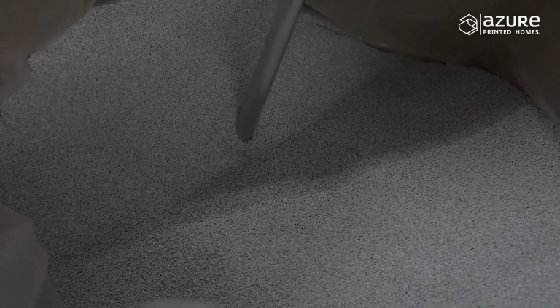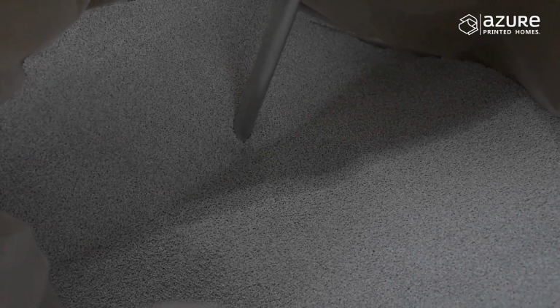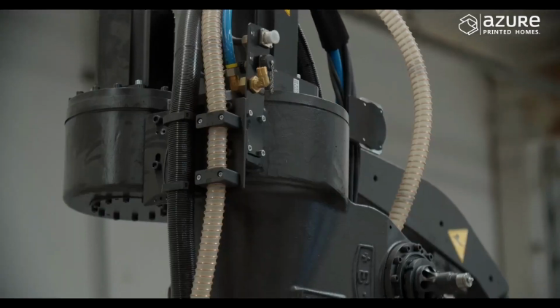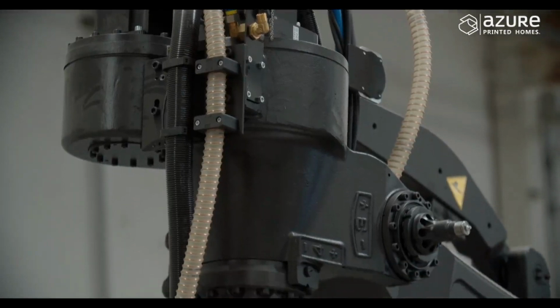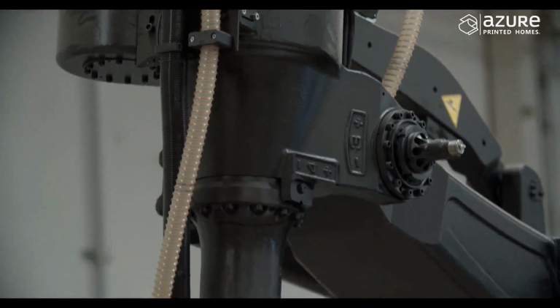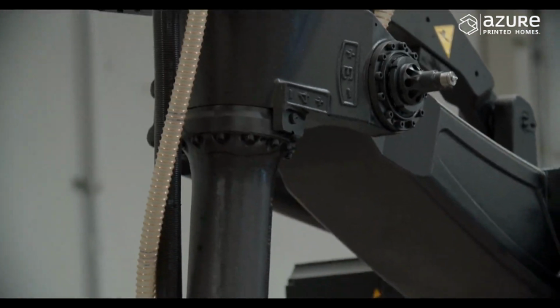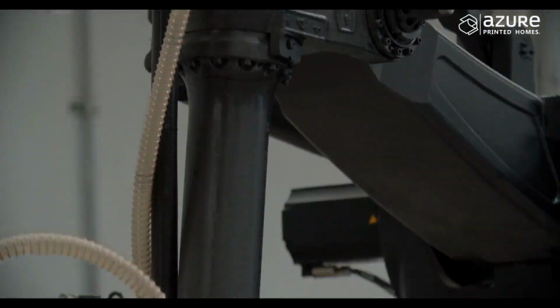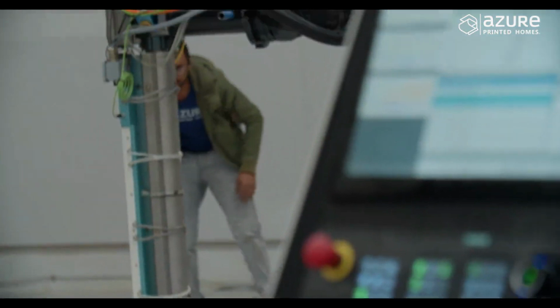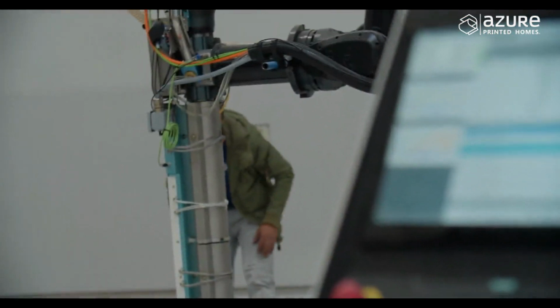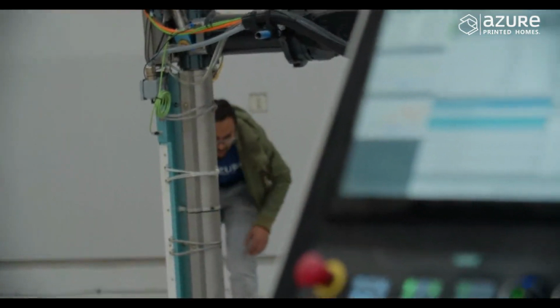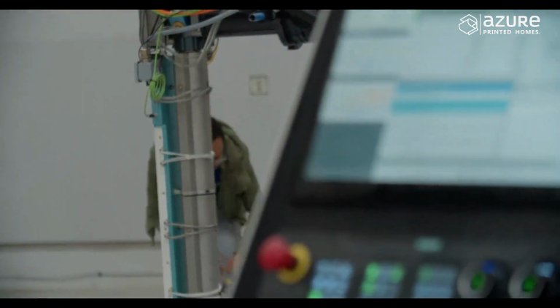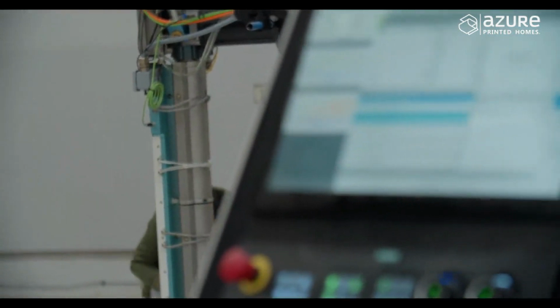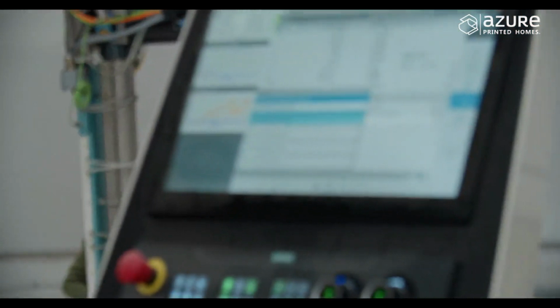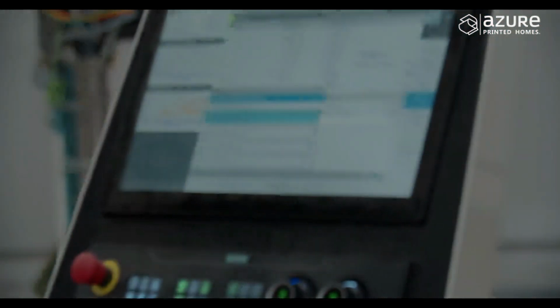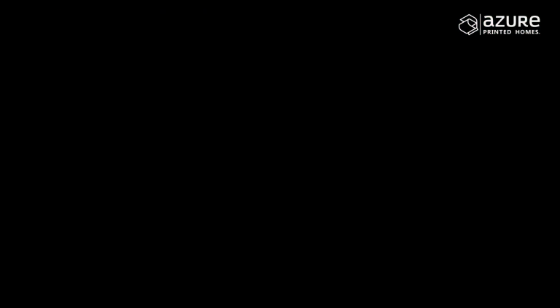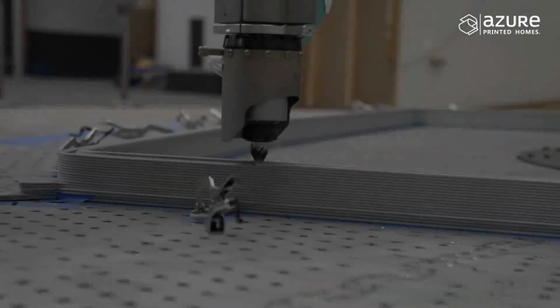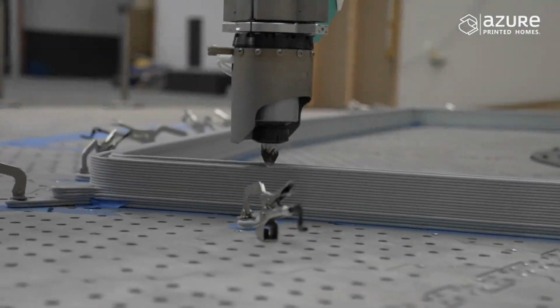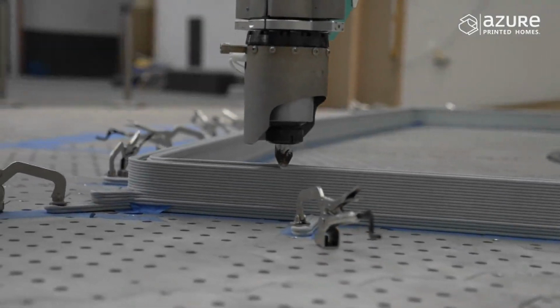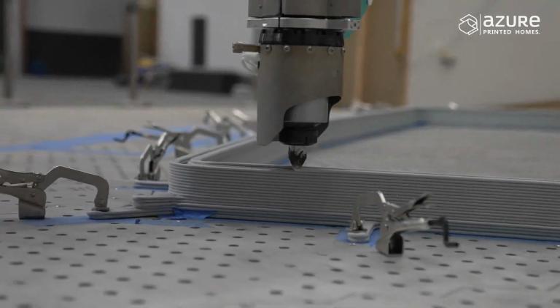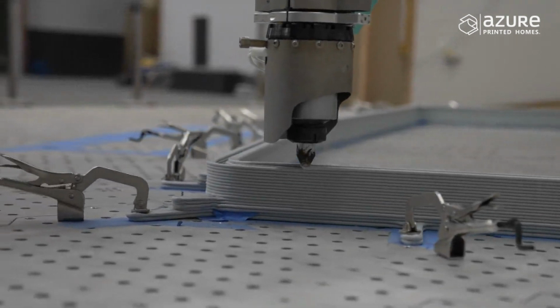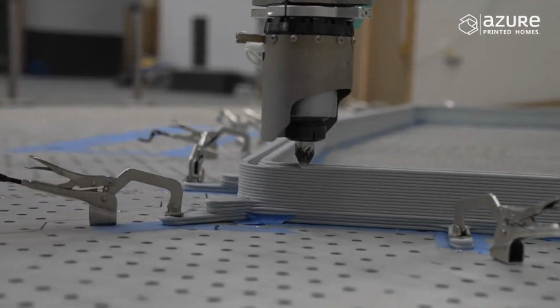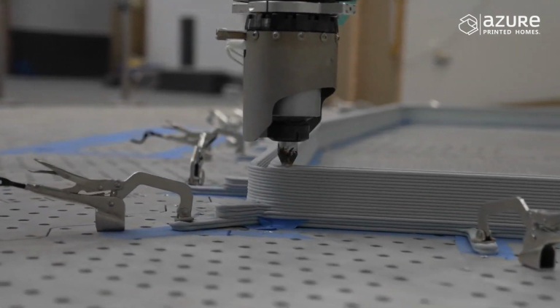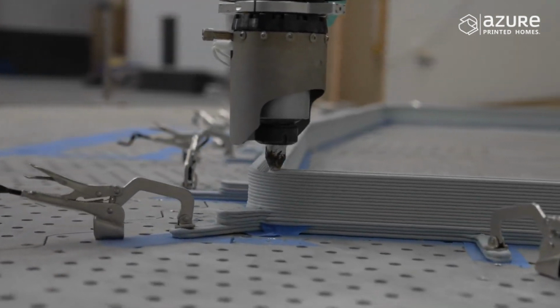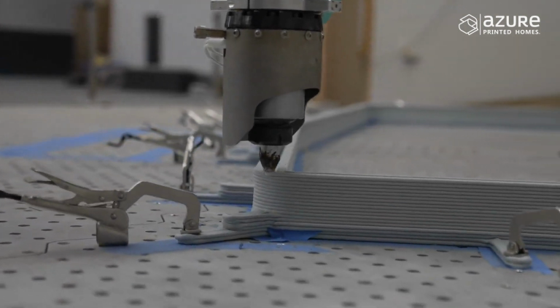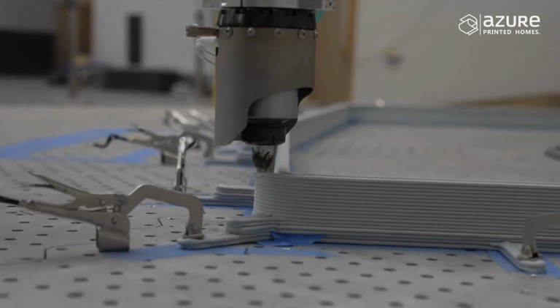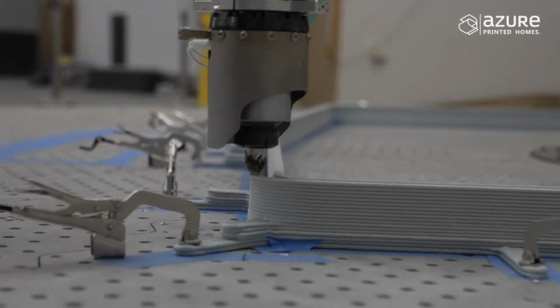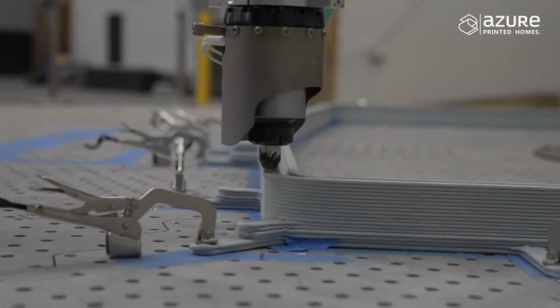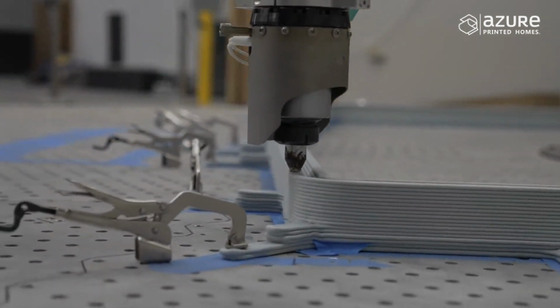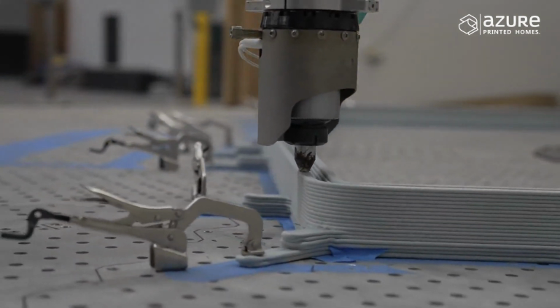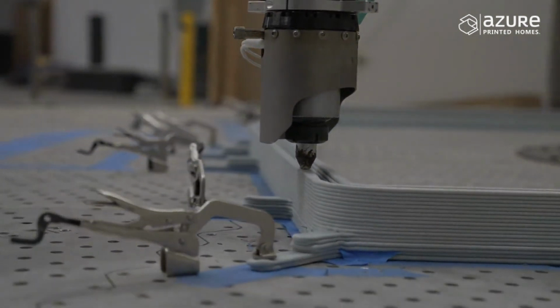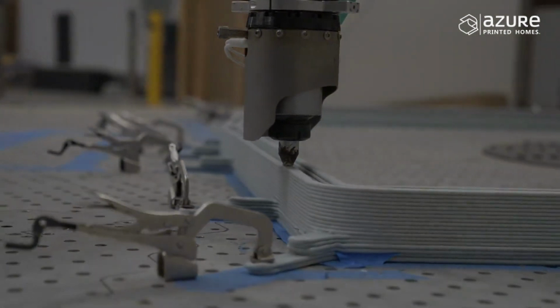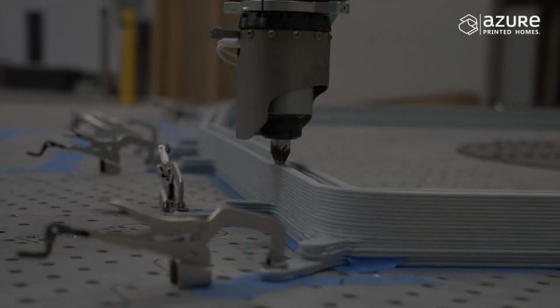We were invited to get an exclusive look at a Culver City facility called Azure Printed, California. Azure Printed has some of the most beautiful and affordable products that I've seen so far.